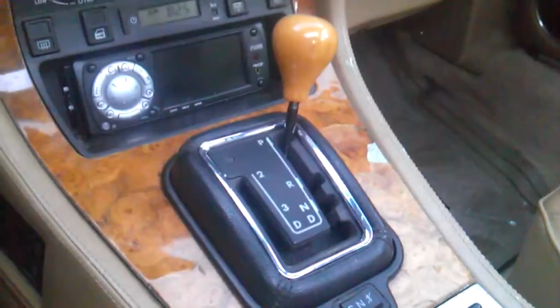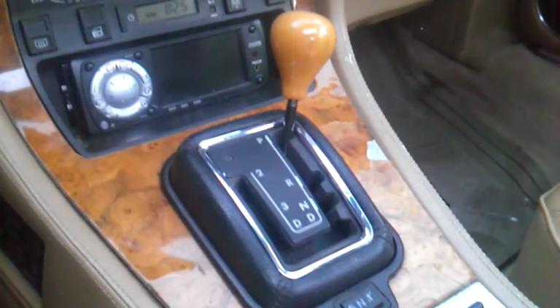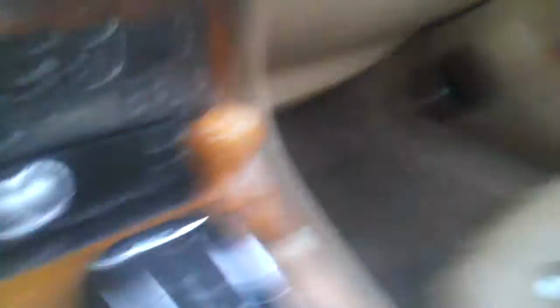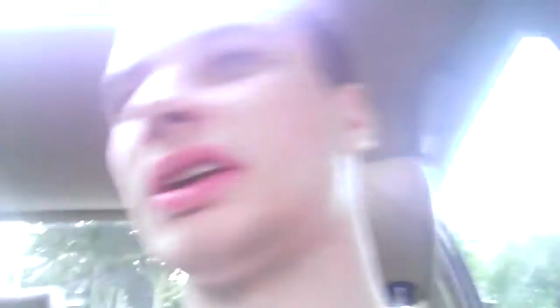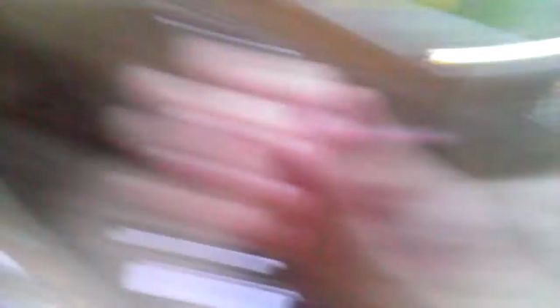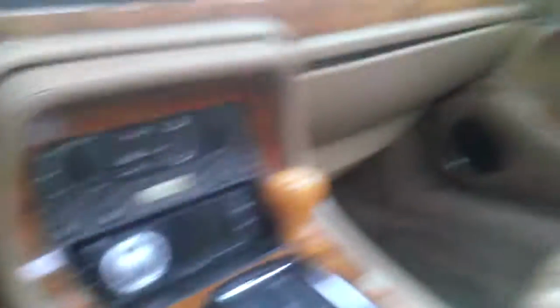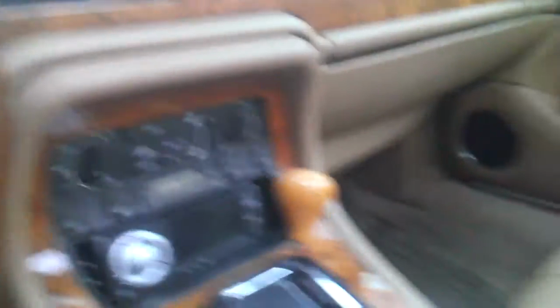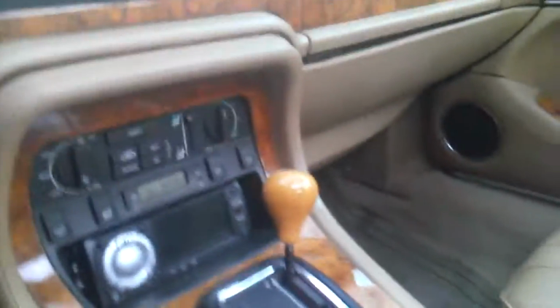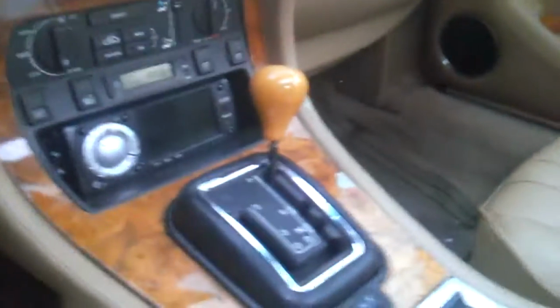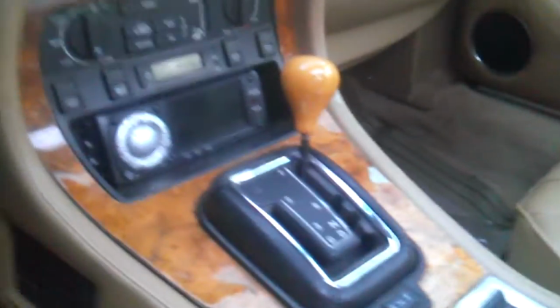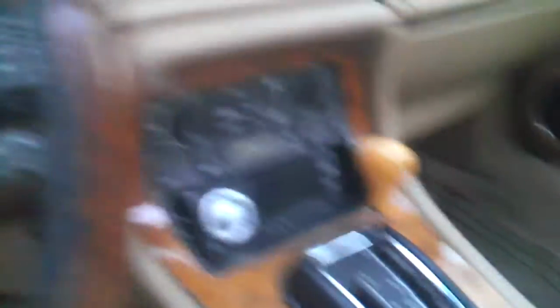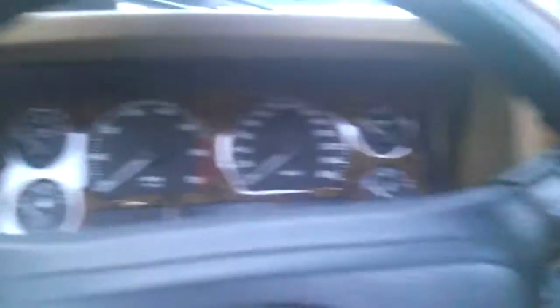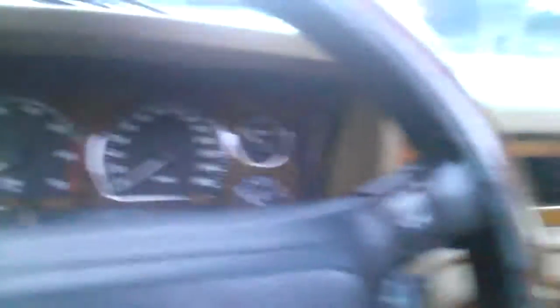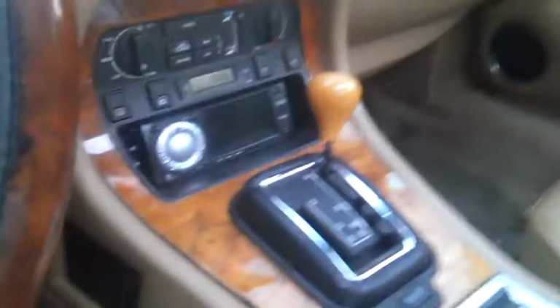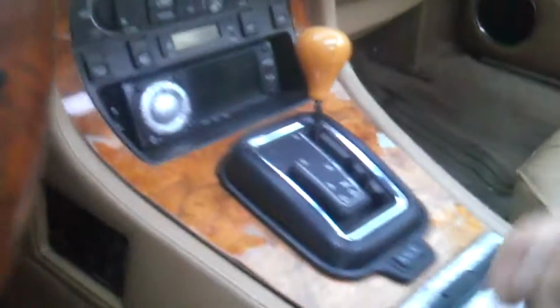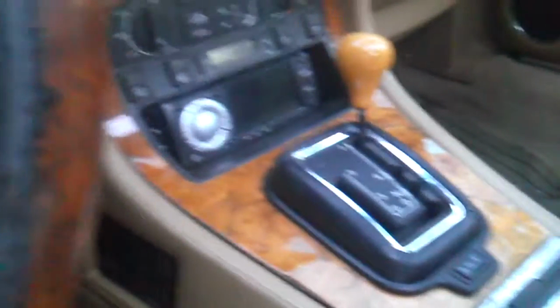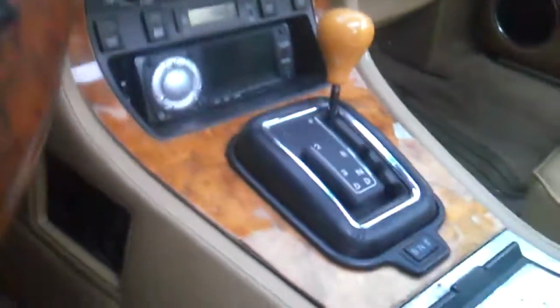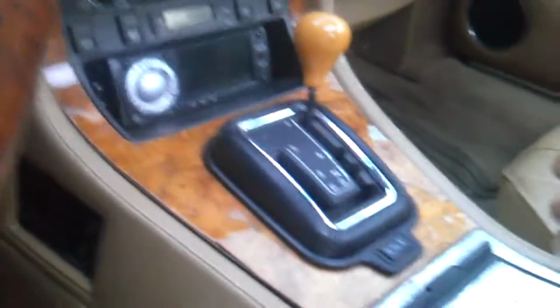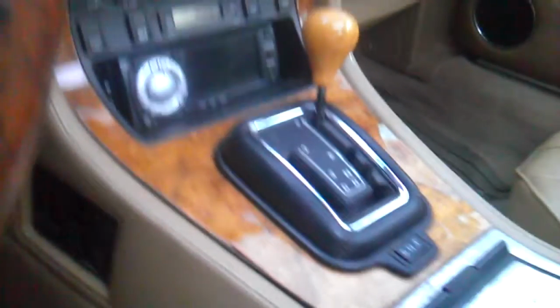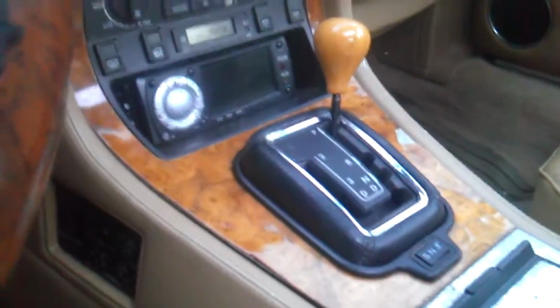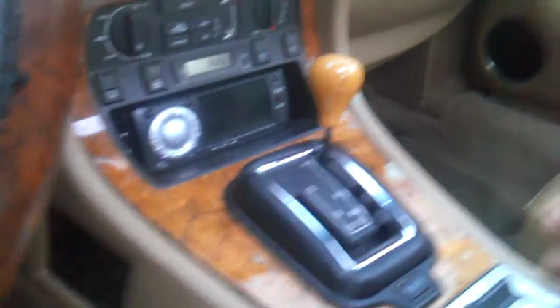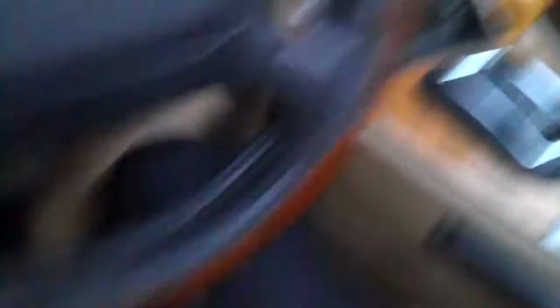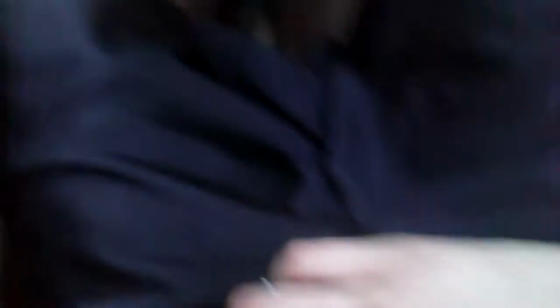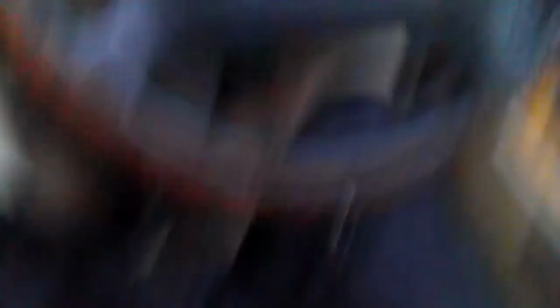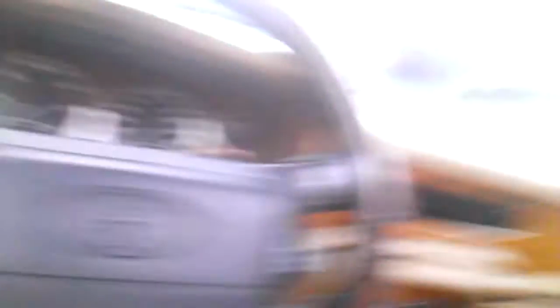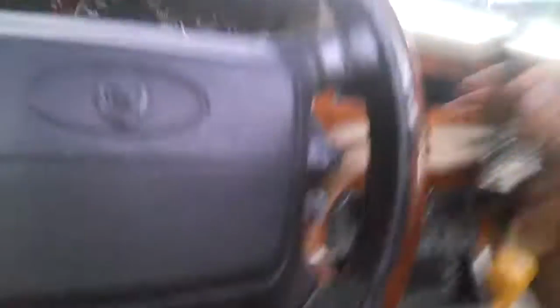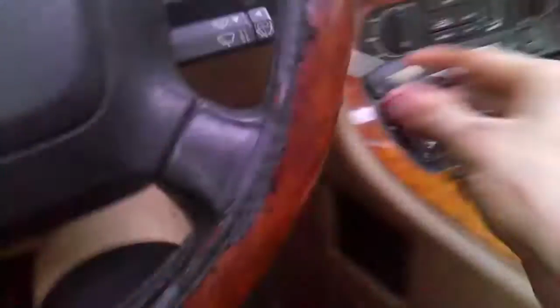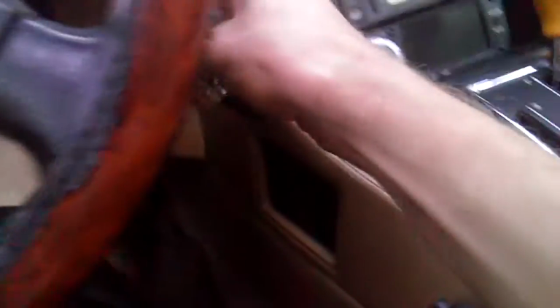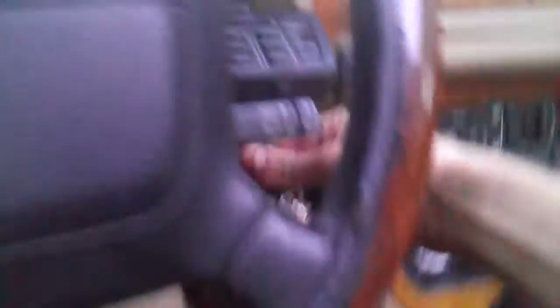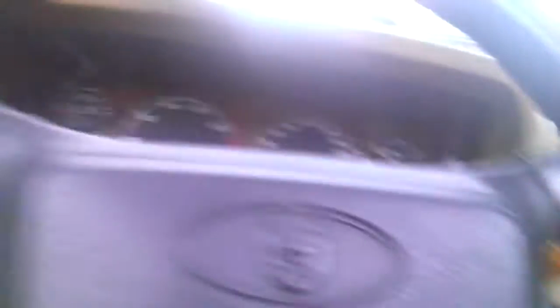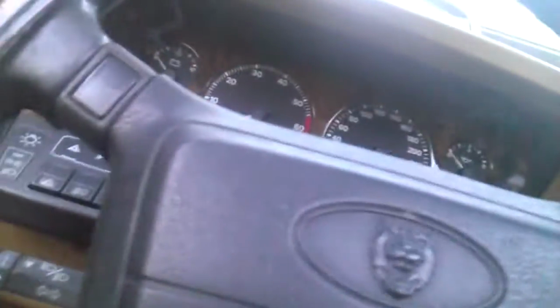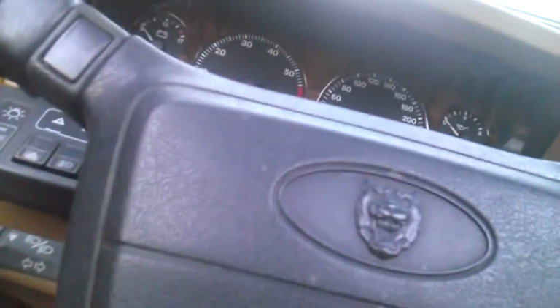Hey guys, it's me here. This is a very interesting problem that I've never seen in a car before. It seems like my parking pin isn't connecting at all. I can't park the car on hills and I'll show you why. It totally drives fine and all that.